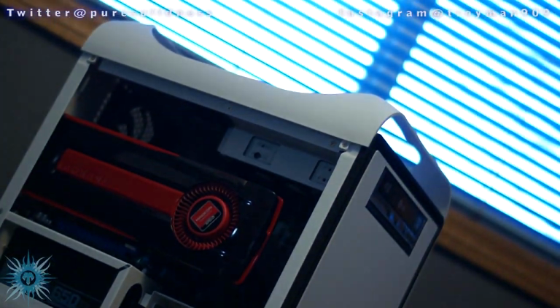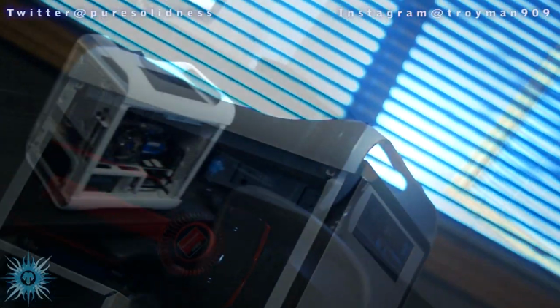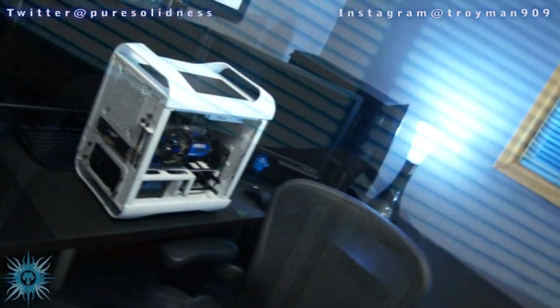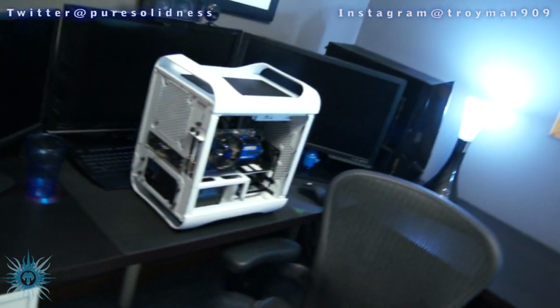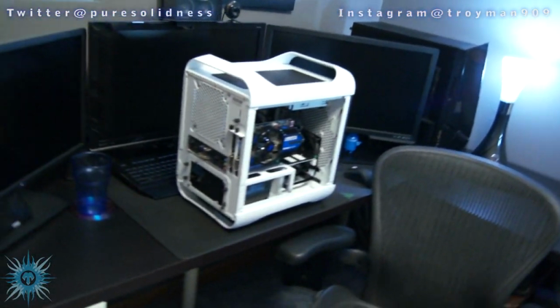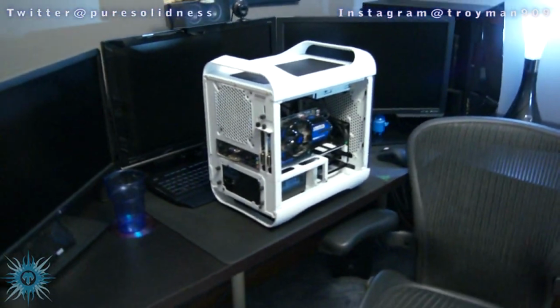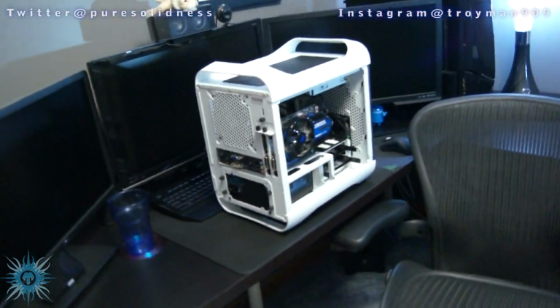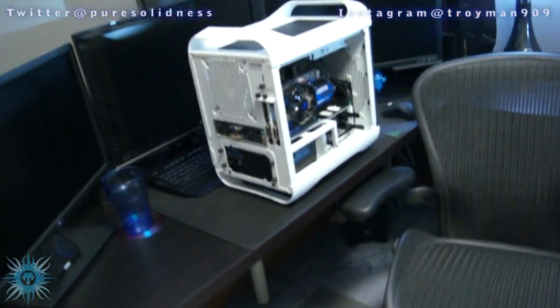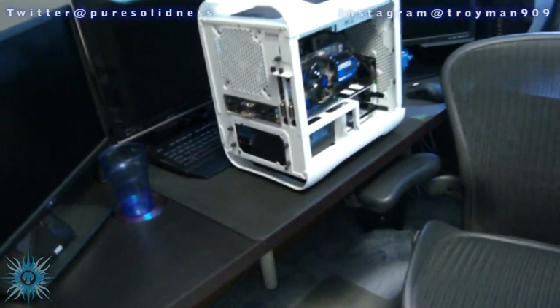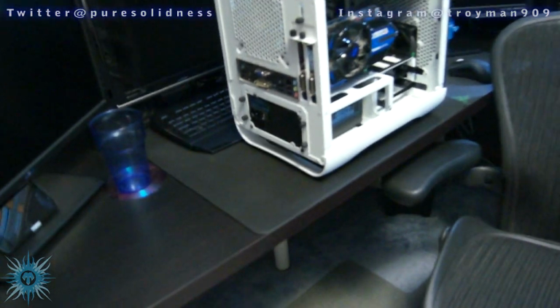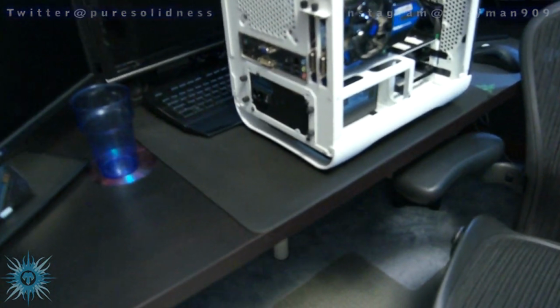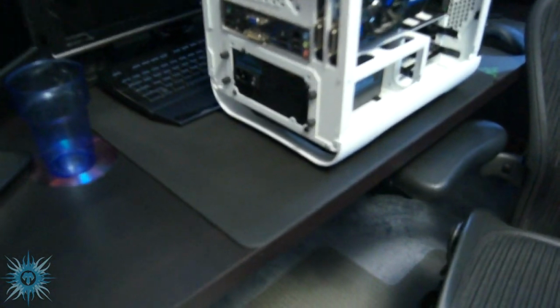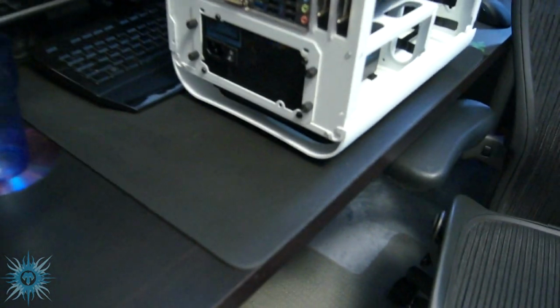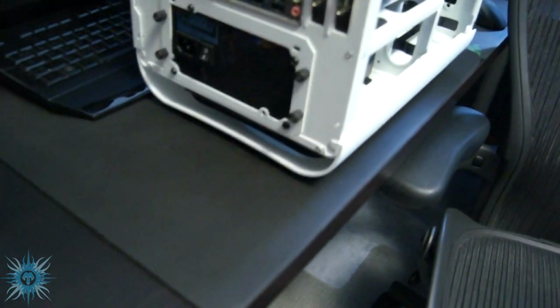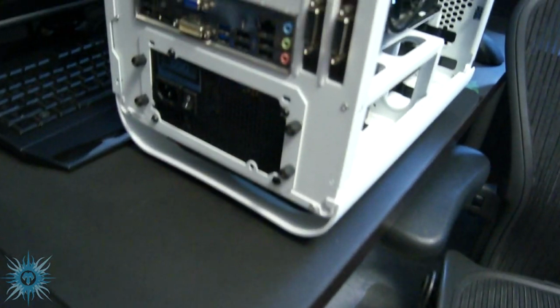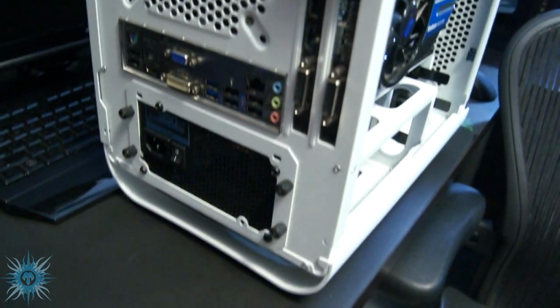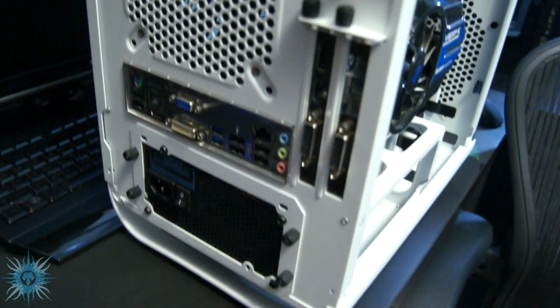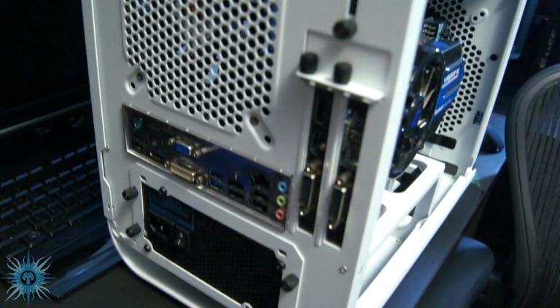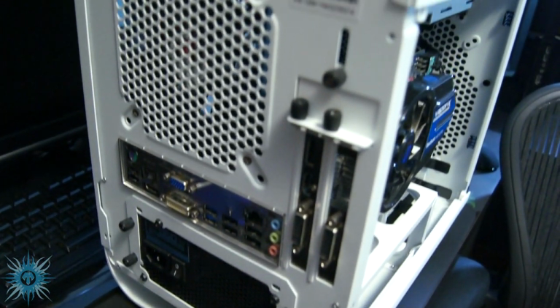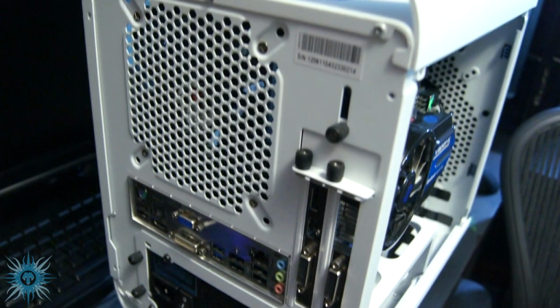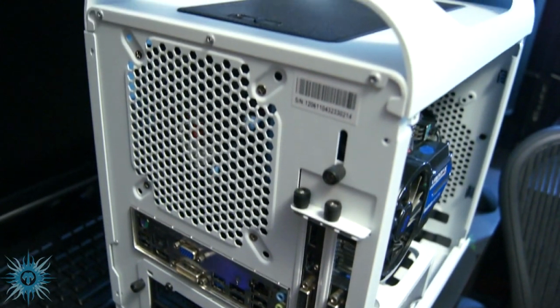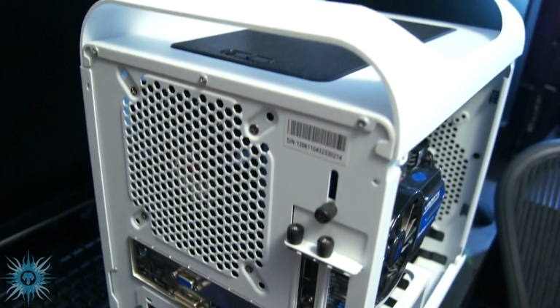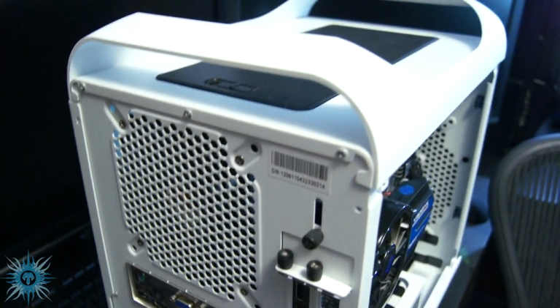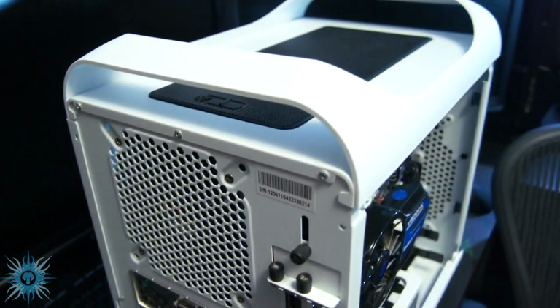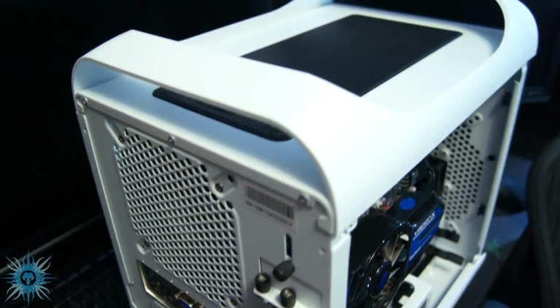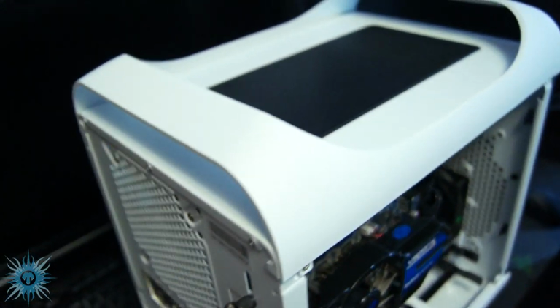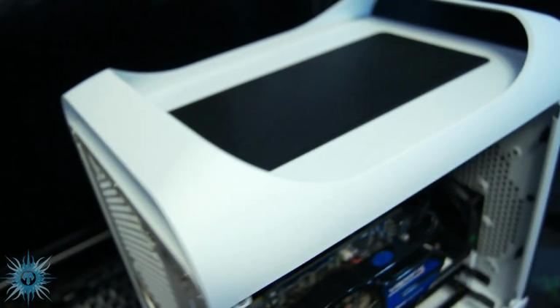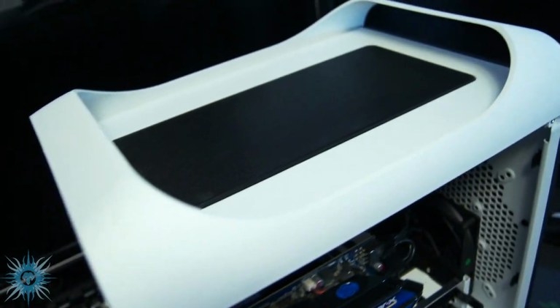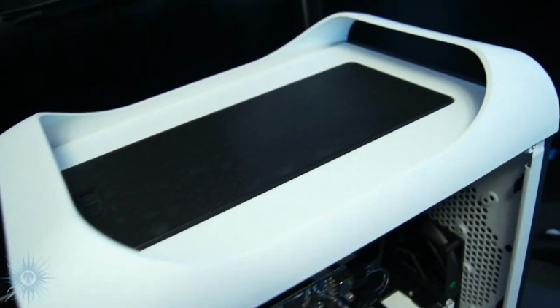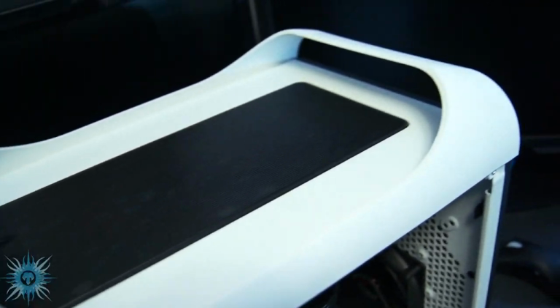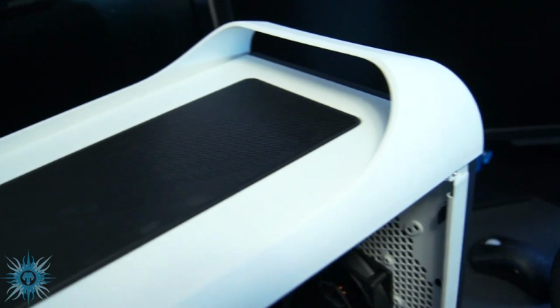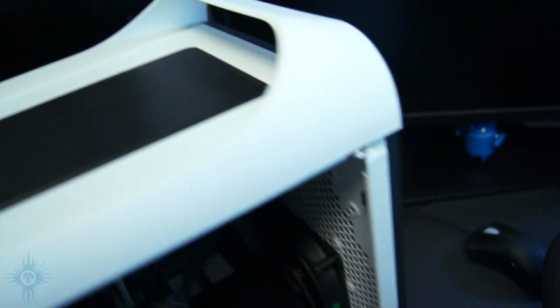What's going on bros and girls, today I'll be doing a full review of the BitFenix Prodigy Mini-ITX case in white, and yes I do know that there are a lot of reviews out there already for this case, but pretty much all of them have been done where the reviewer only had it for a few weeks, maybe about a month tops, before they reviewed it.